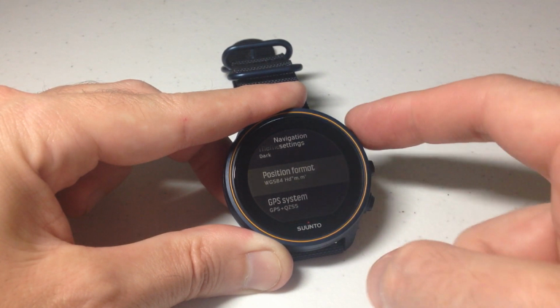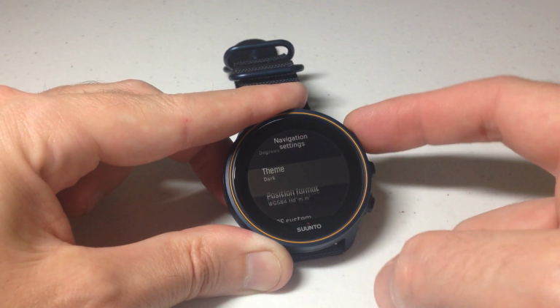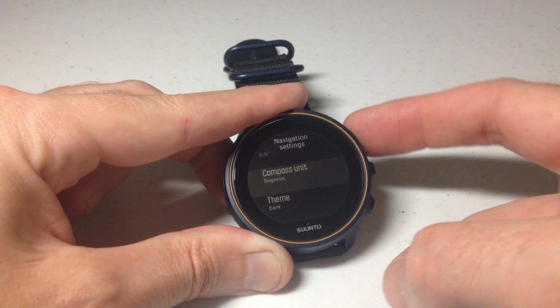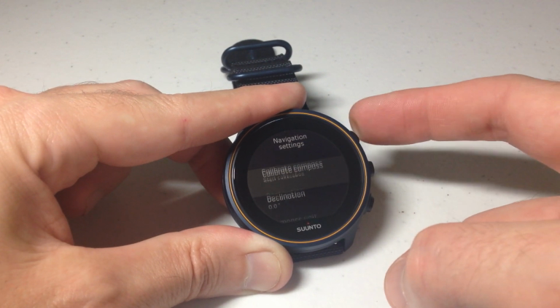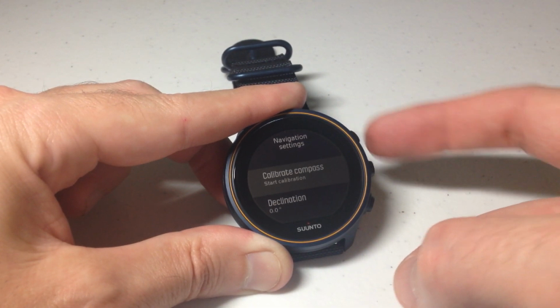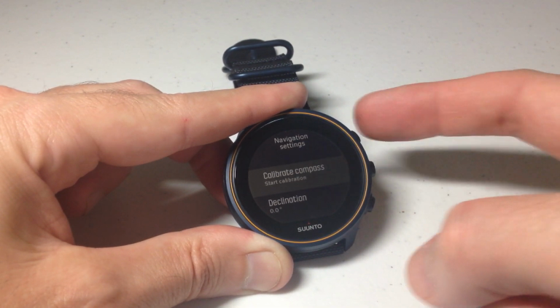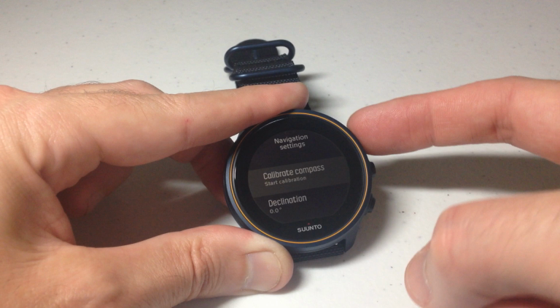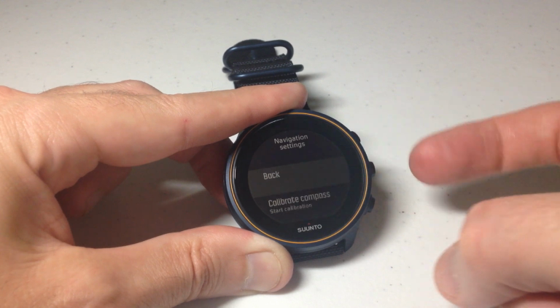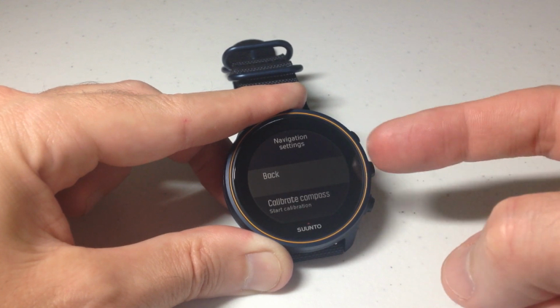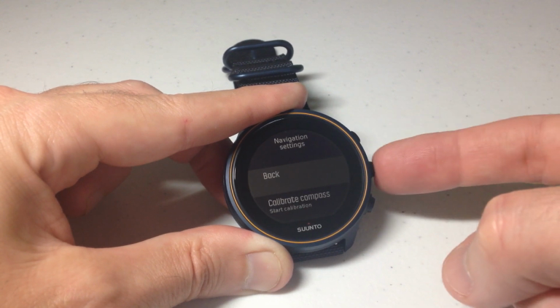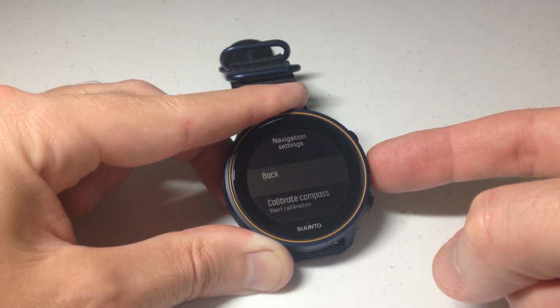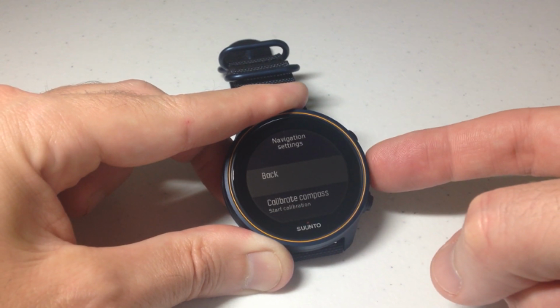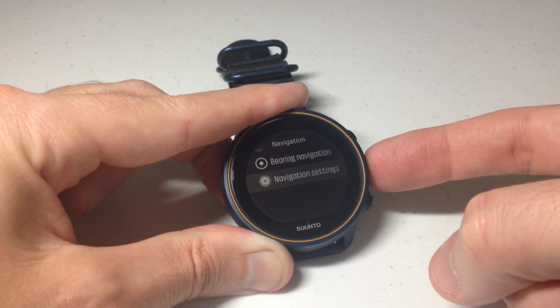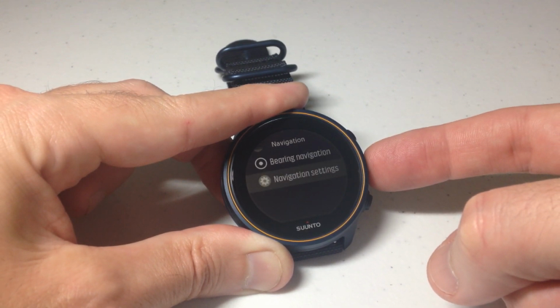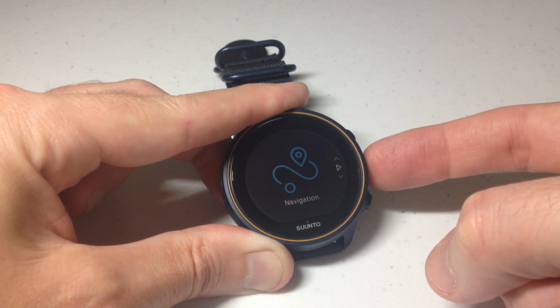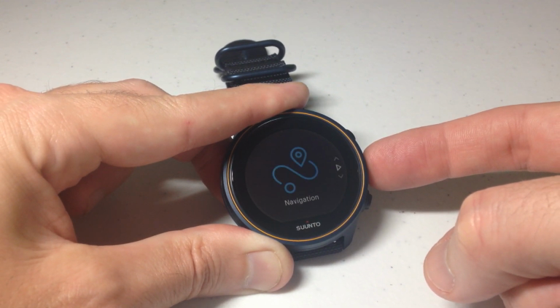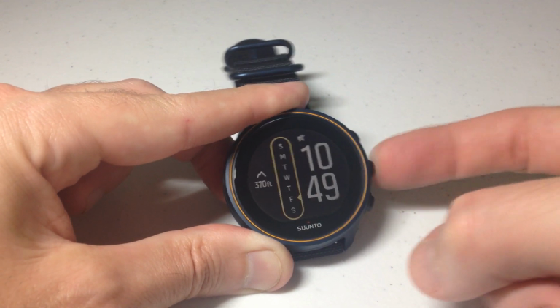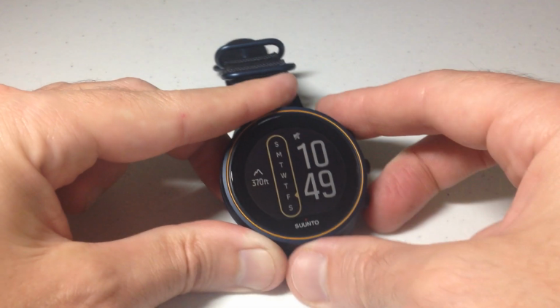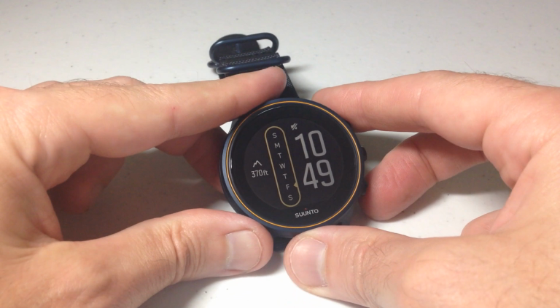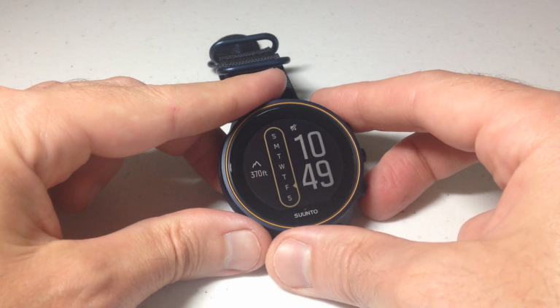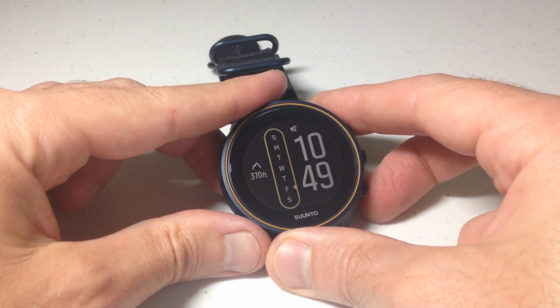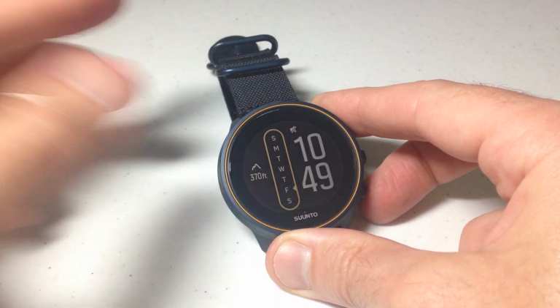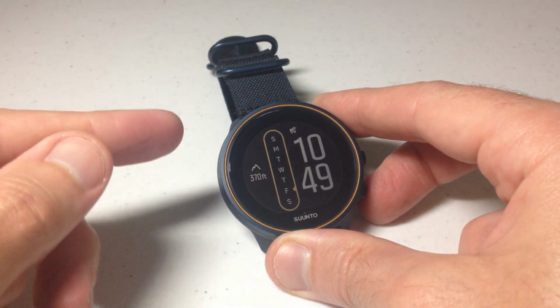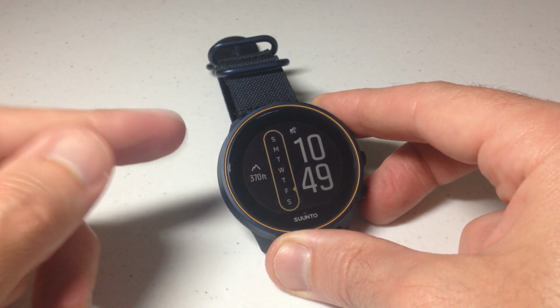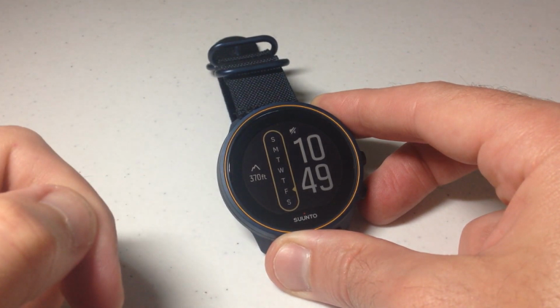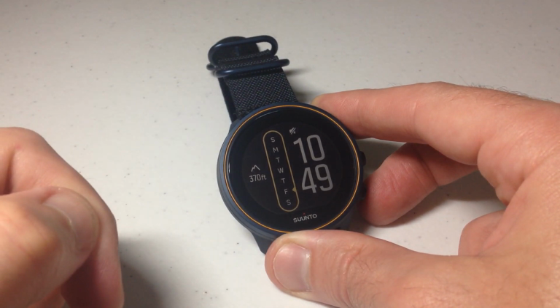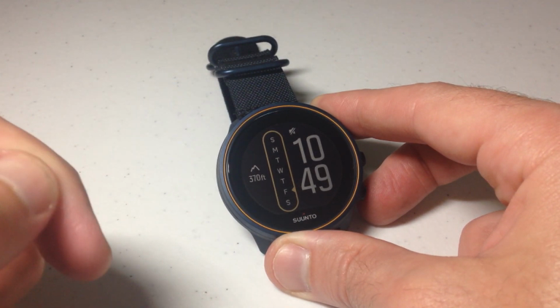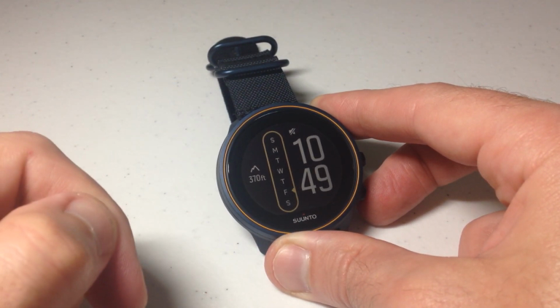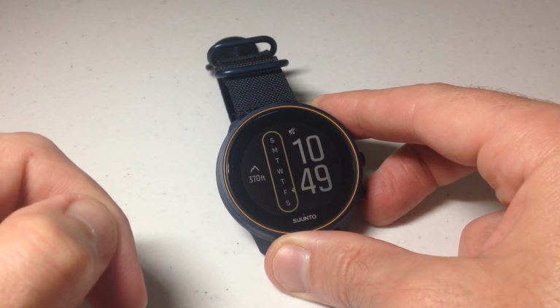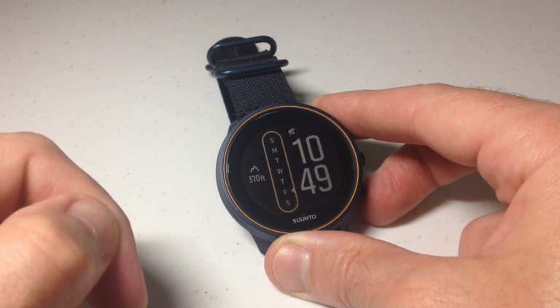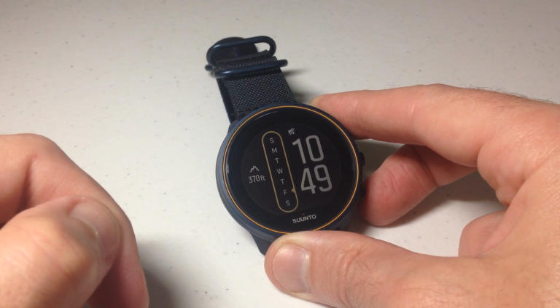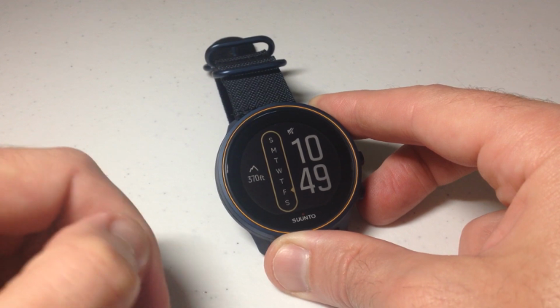Now you can go all the way up and go back, or you can press and hold the middle button and it will take you back to your main watch face. Pretty simple stuff. That's how you adjust the position format on your Synto 9 barometer watch. Thanks for watching.